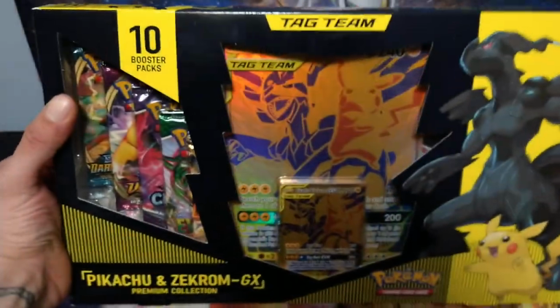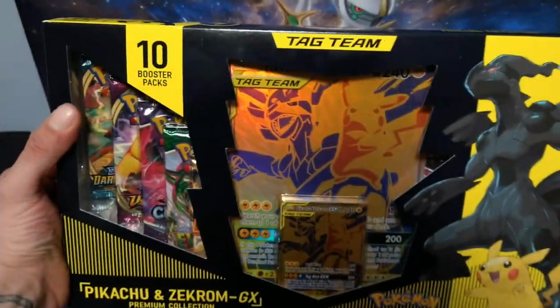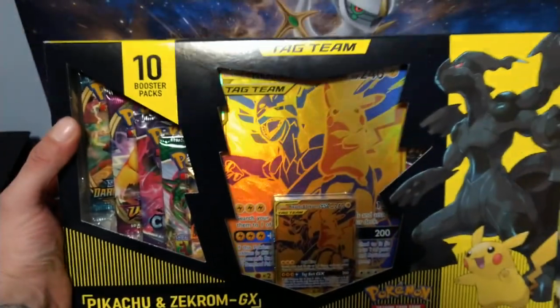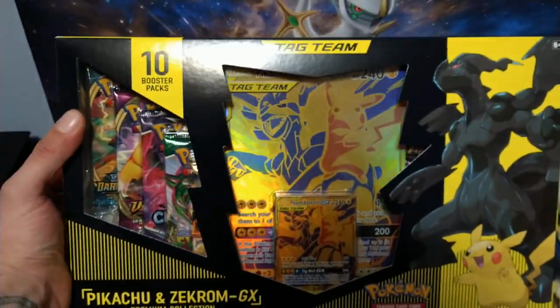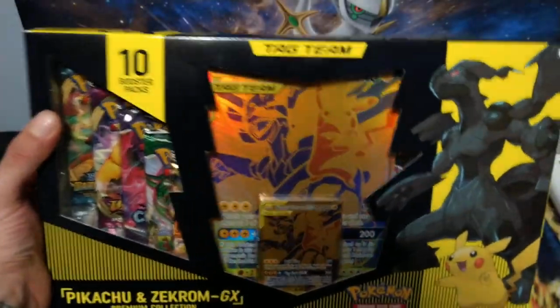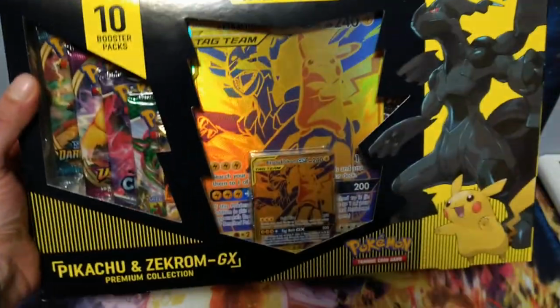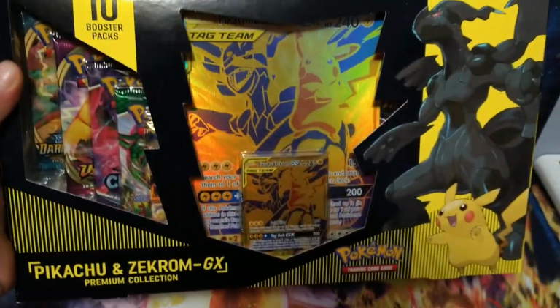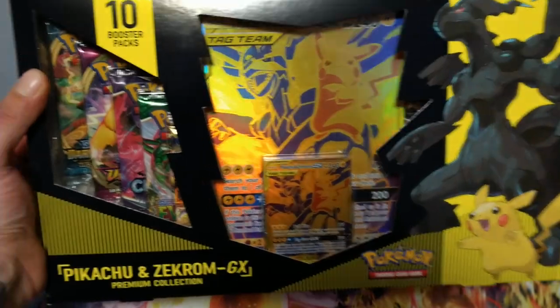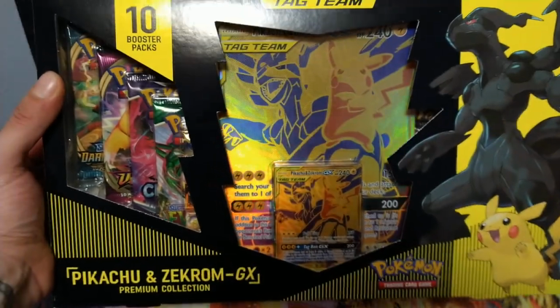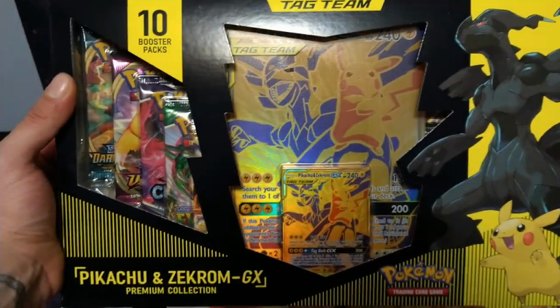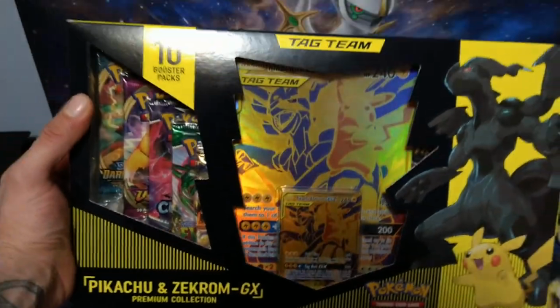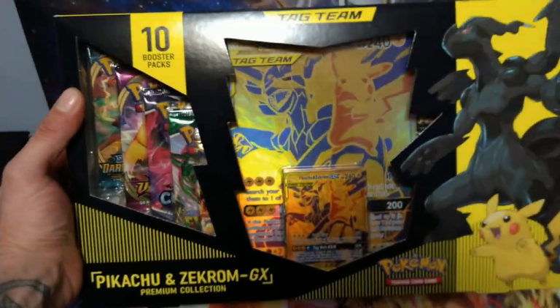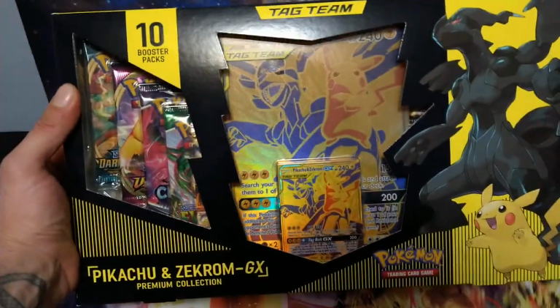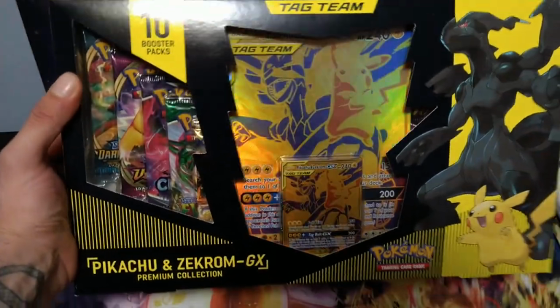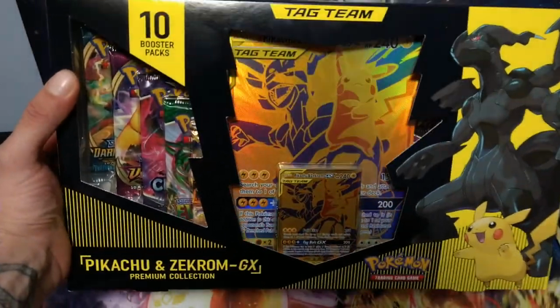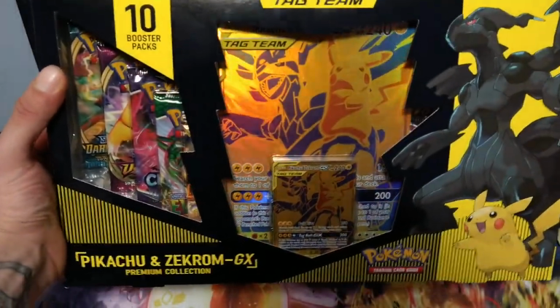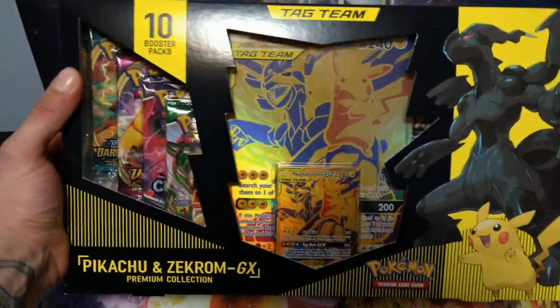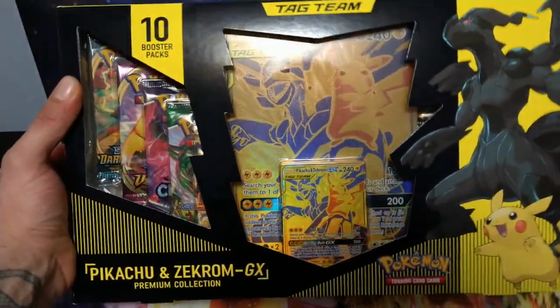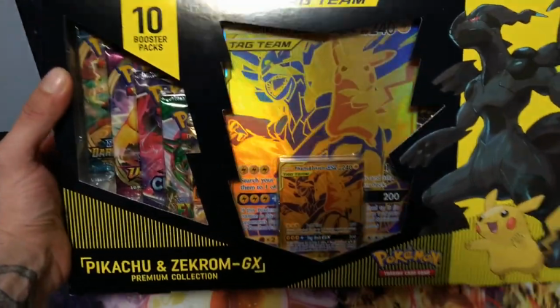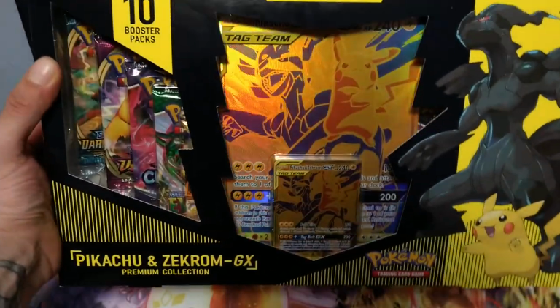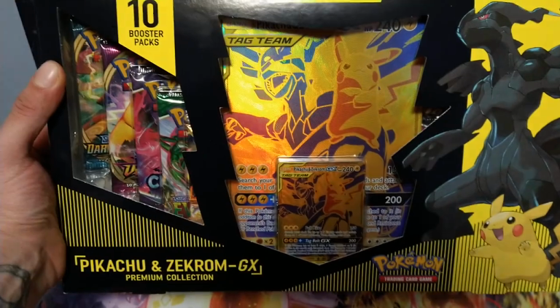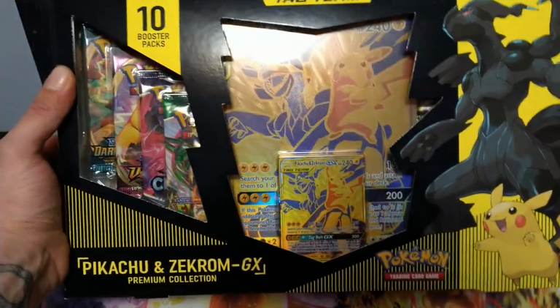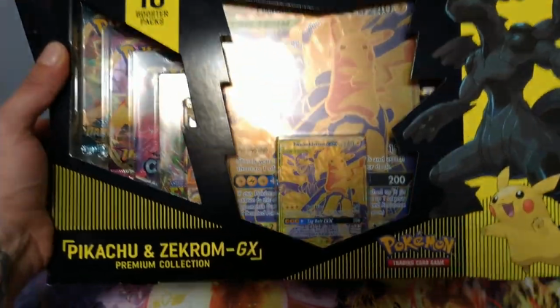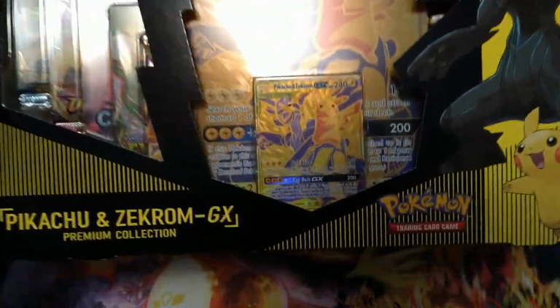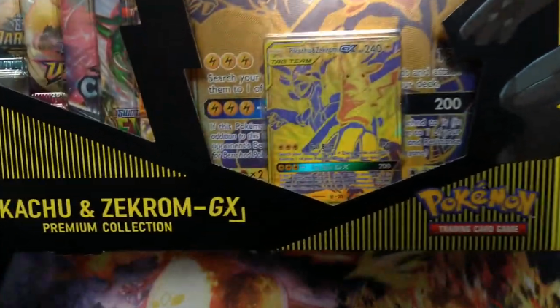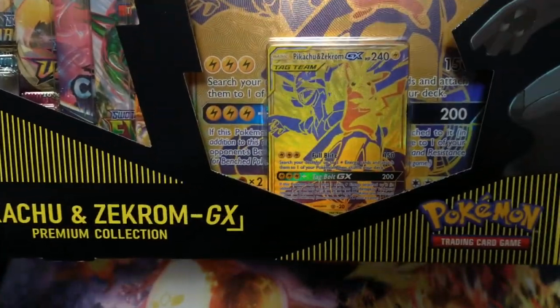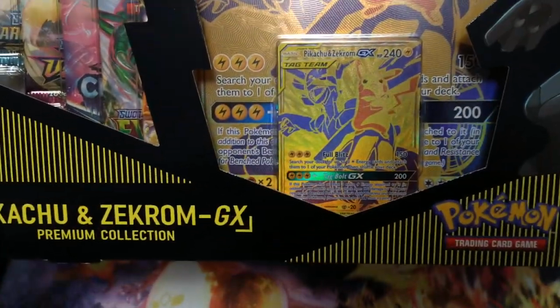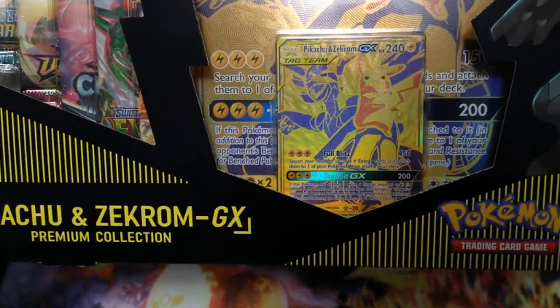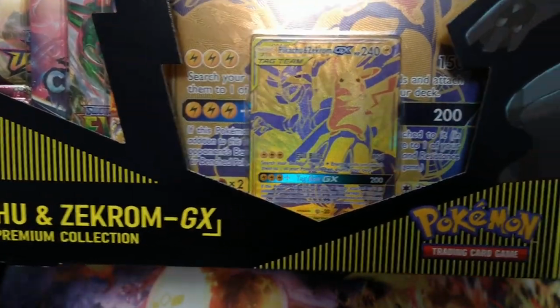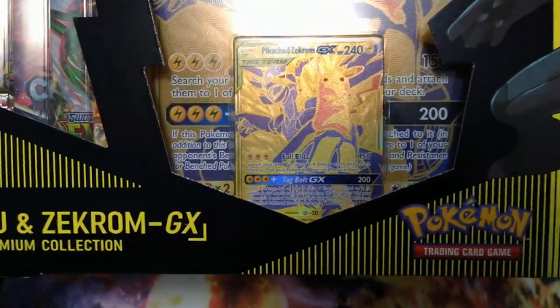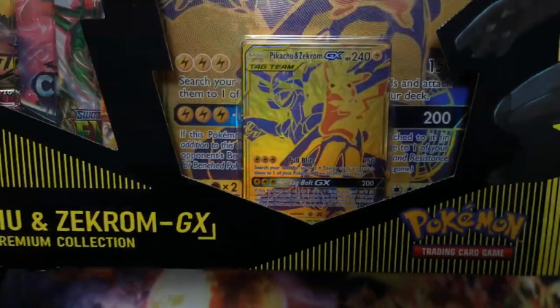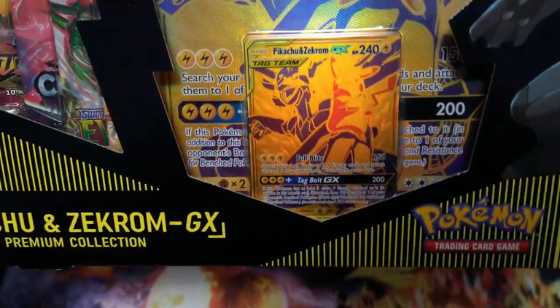This box is GameStop exclusive, and in this box it has 10 random Sword and Shield packs, a jumbo Pikachu Zekrom card, and a smaller card. It's also a promo.